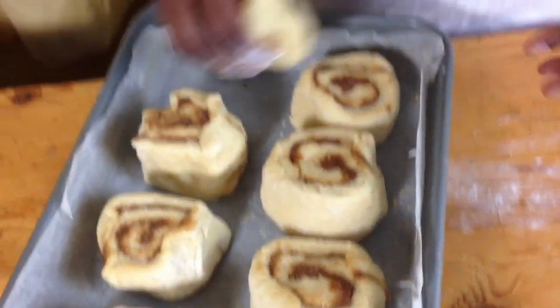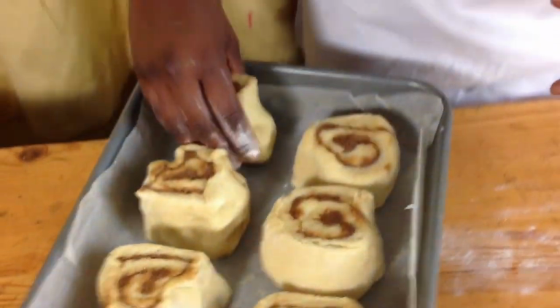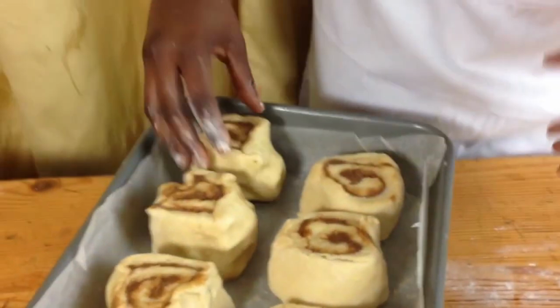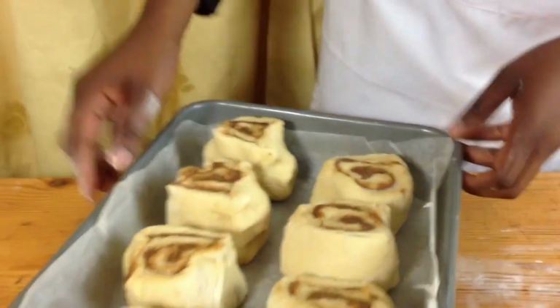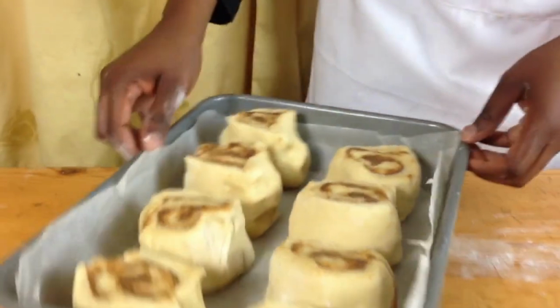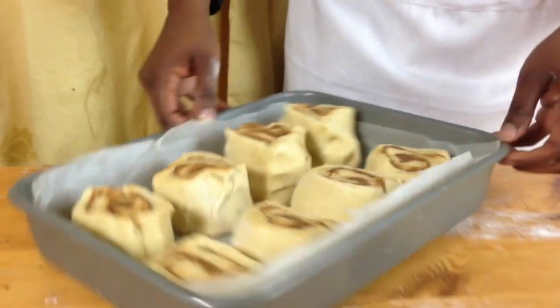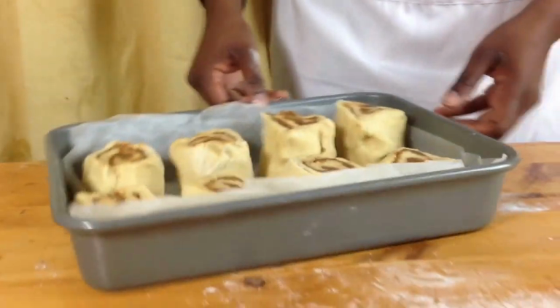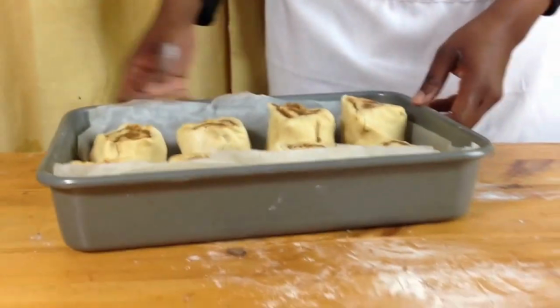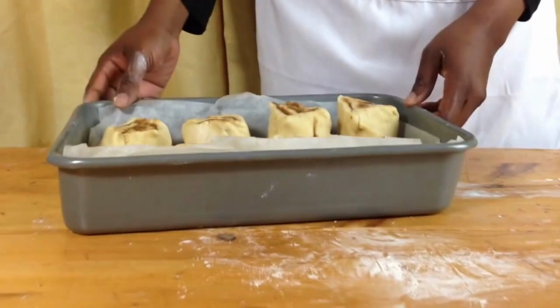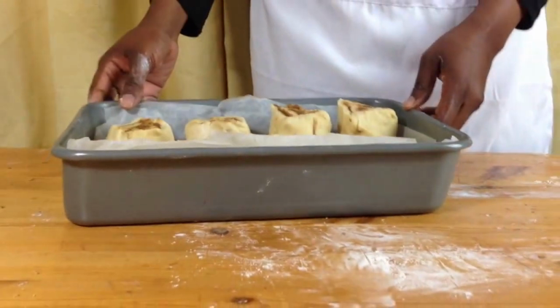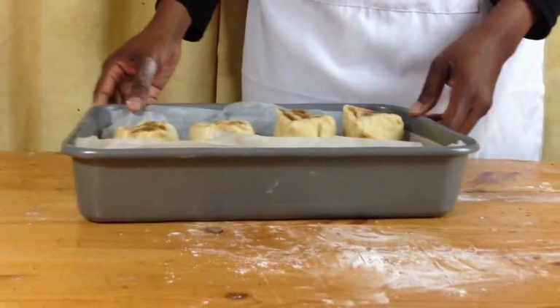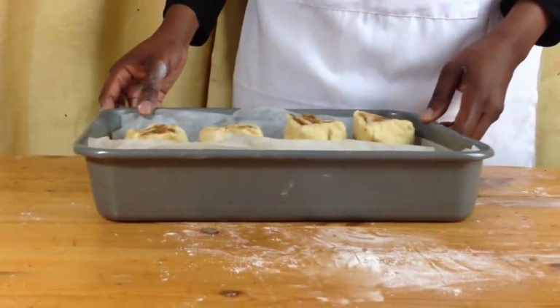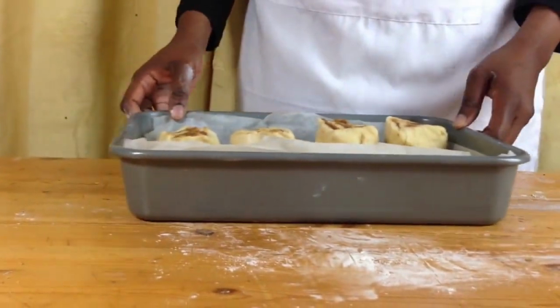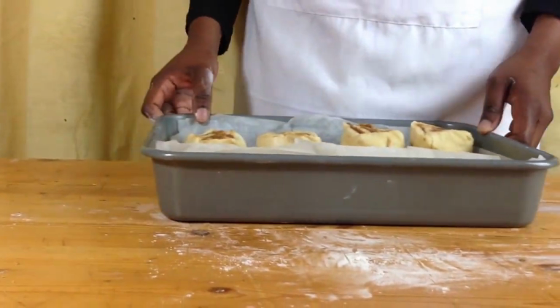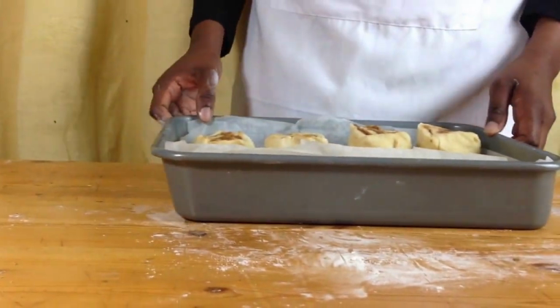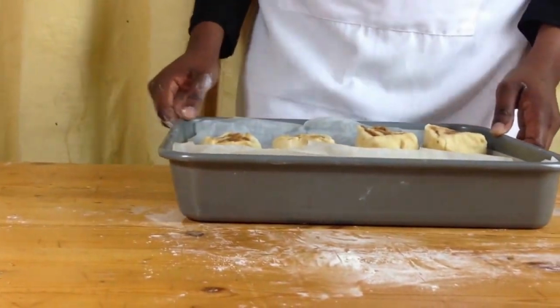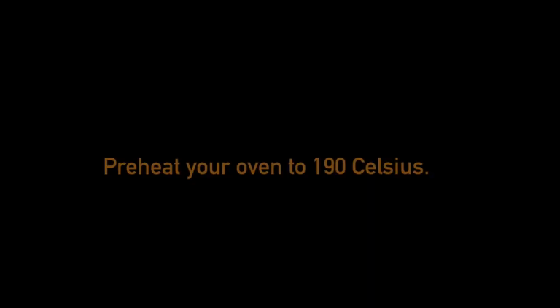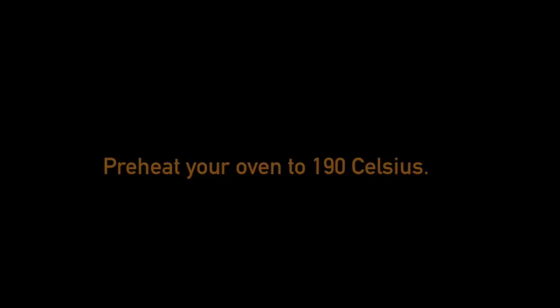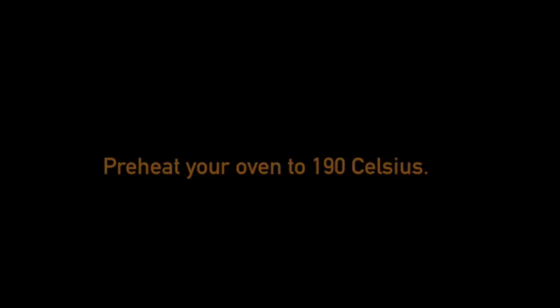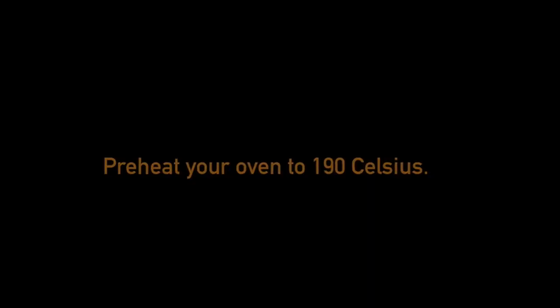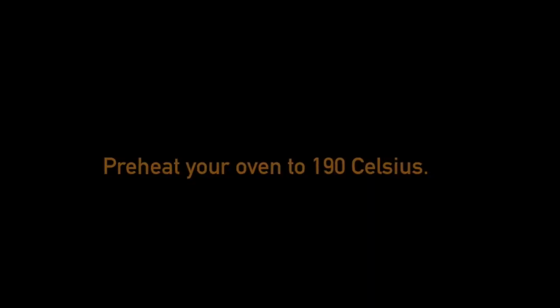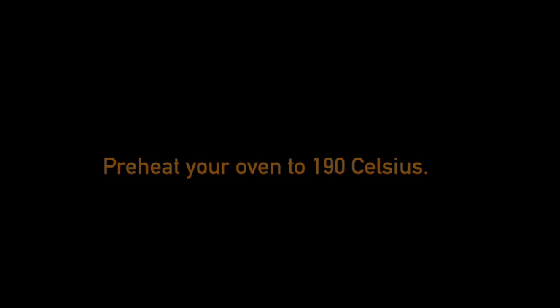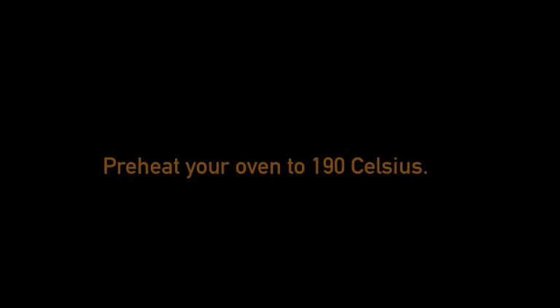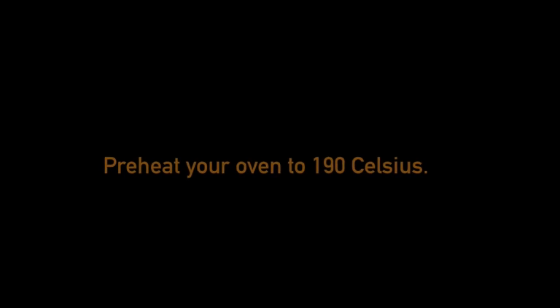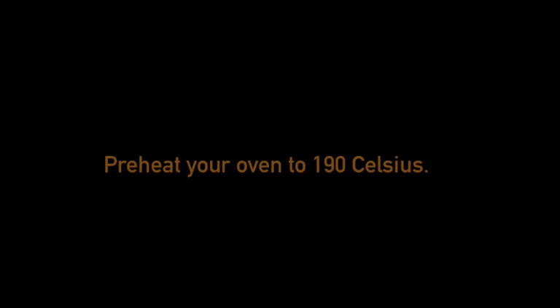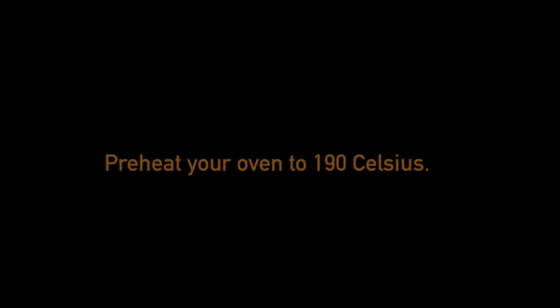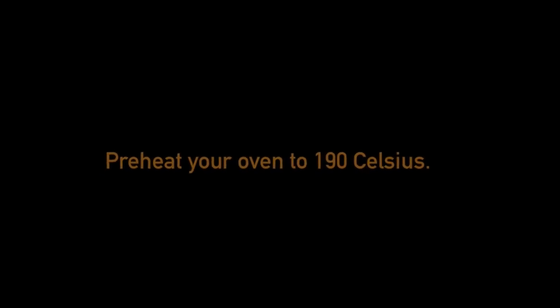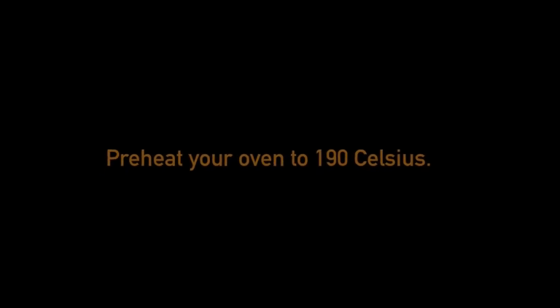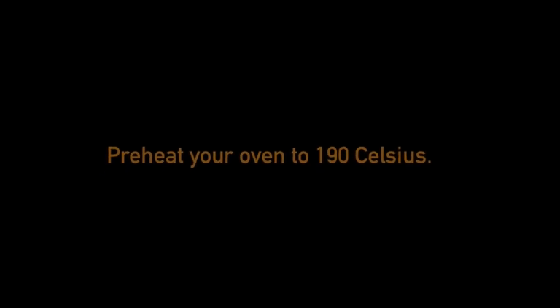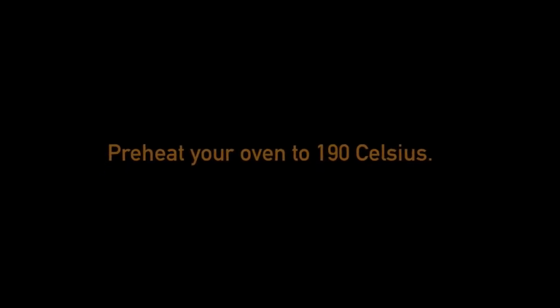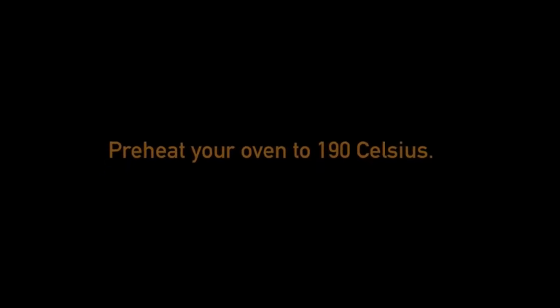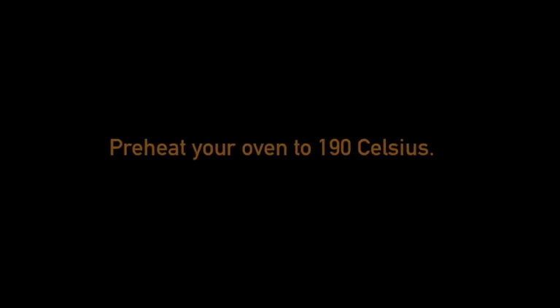Cover with cling film and let it rise again until doubled in size. Ten minutes before it finishes rising, preheat your oven to 190 degrees Celsius.